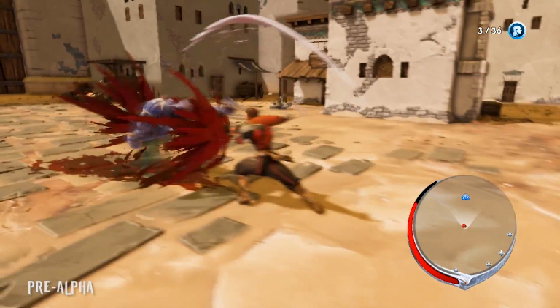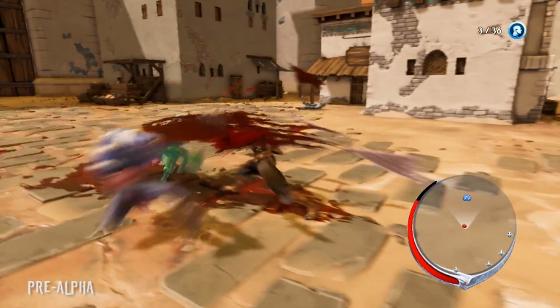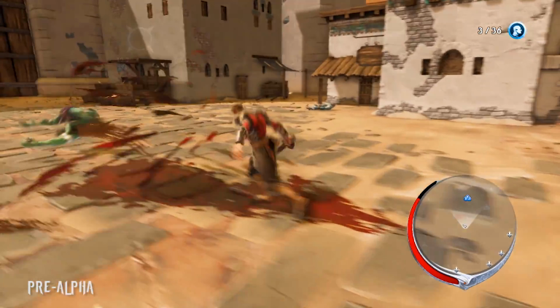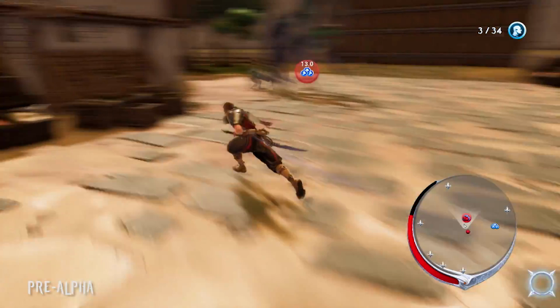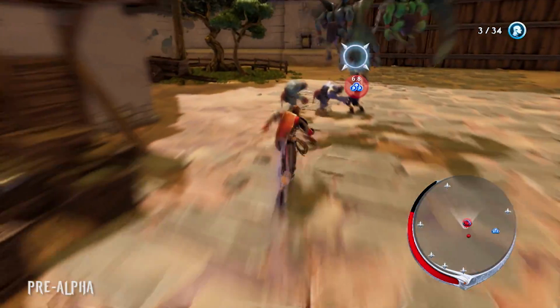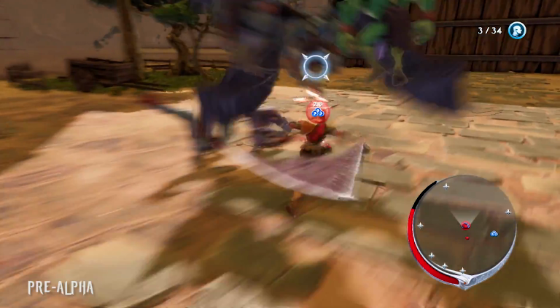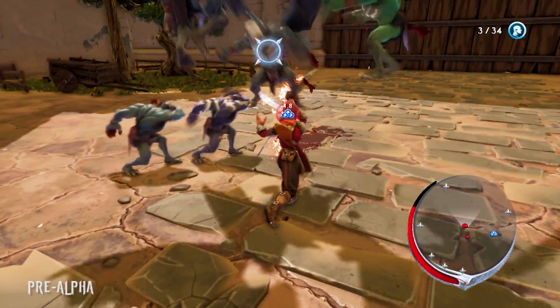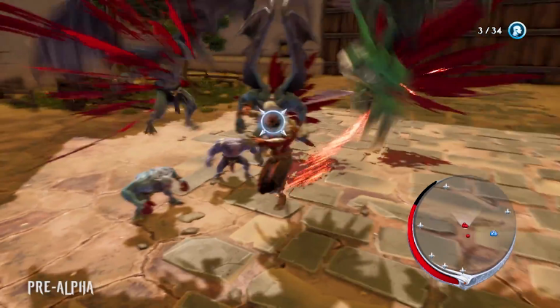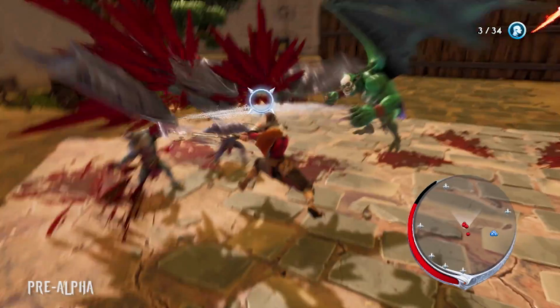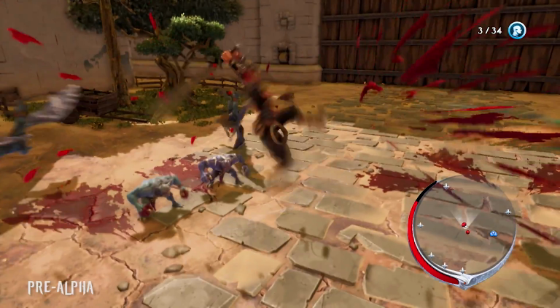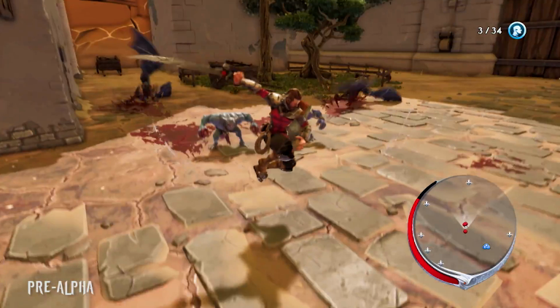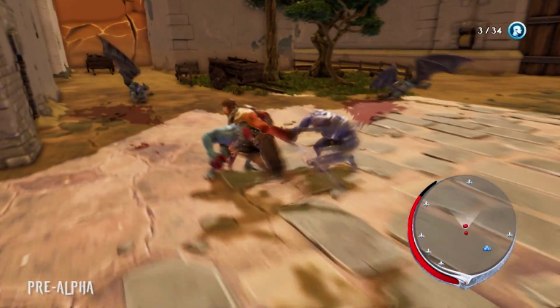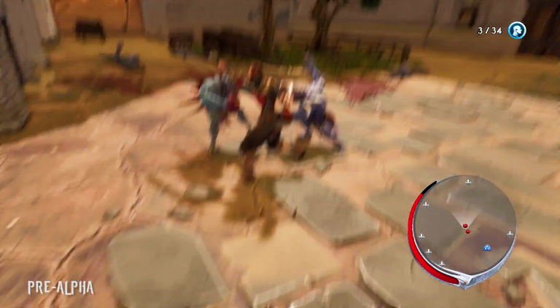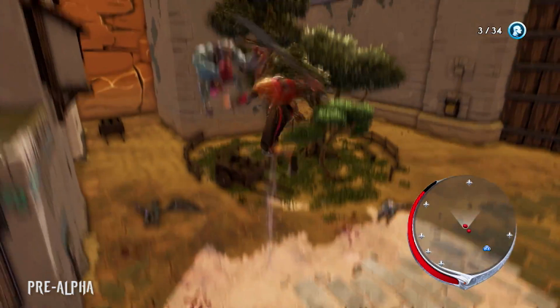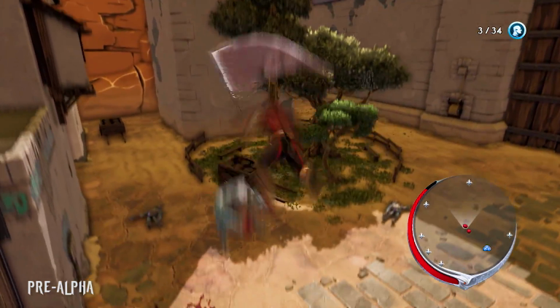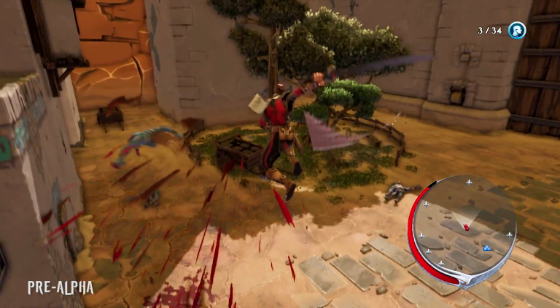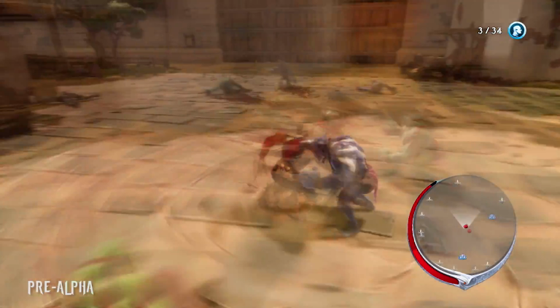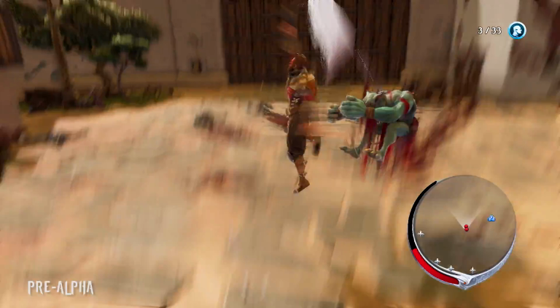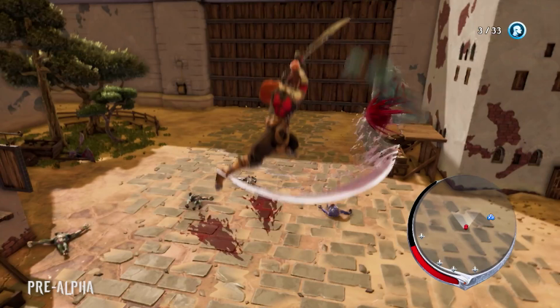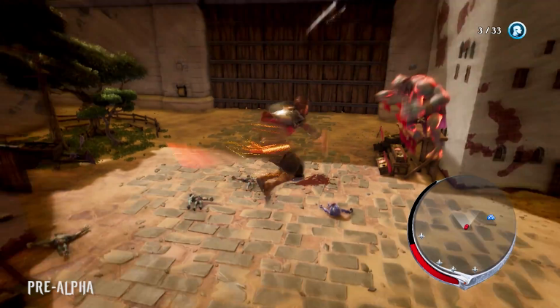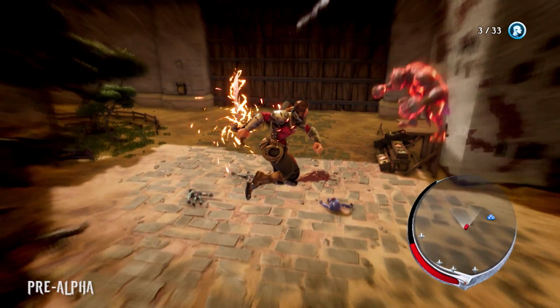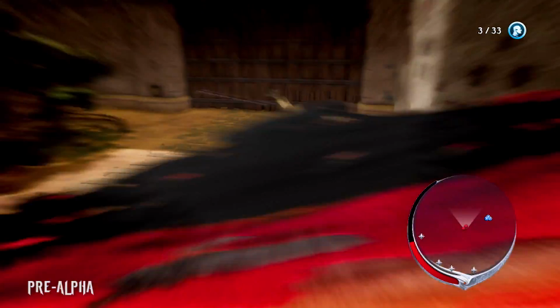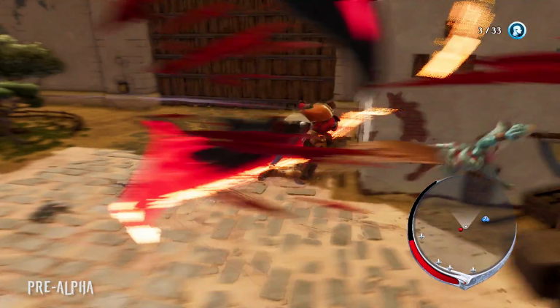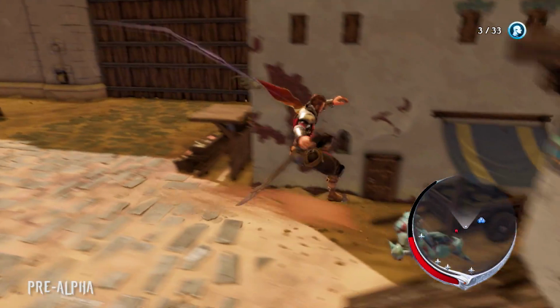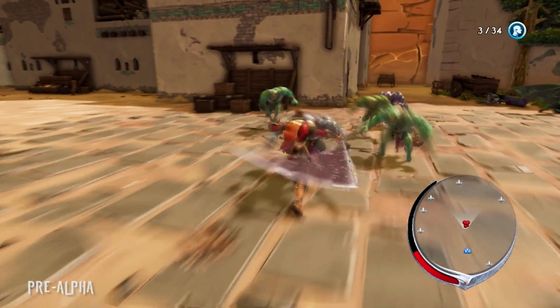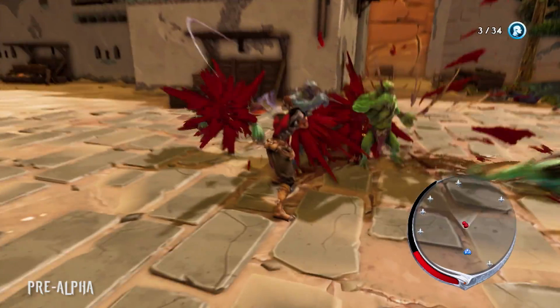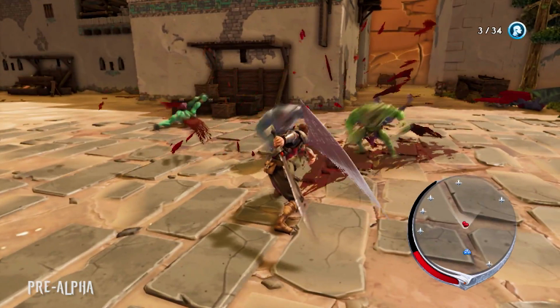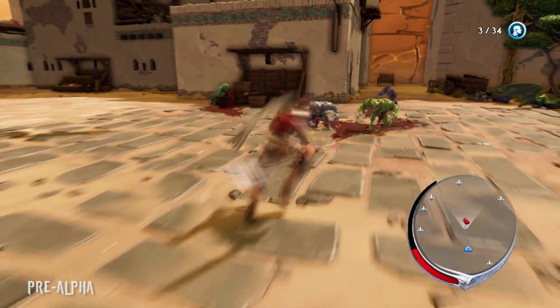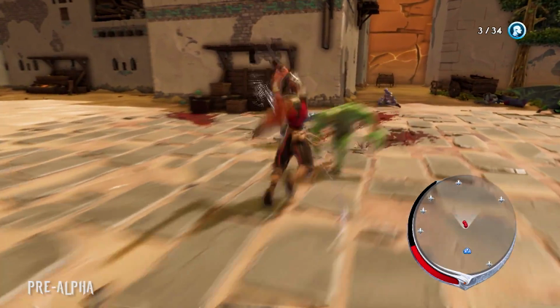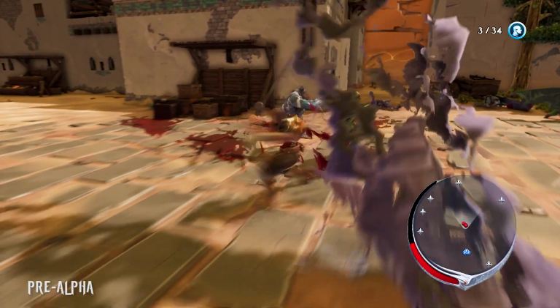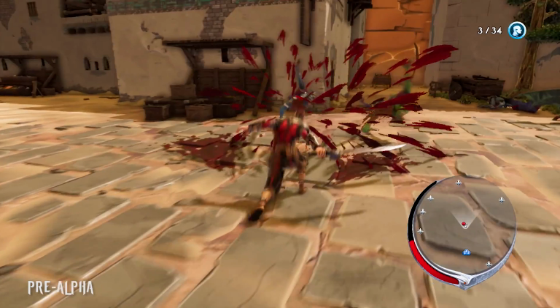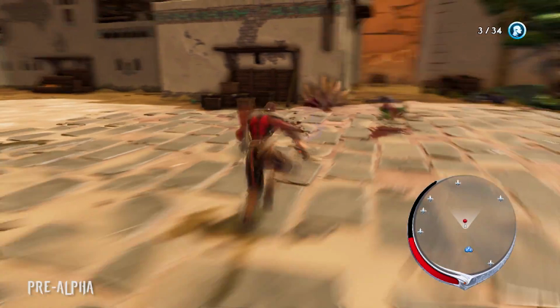In addition to his series of regular strikes, he can also execute powerful AoEs, launch enemies into the sky, slam them back down to the ground, cancel his attacks into rune strikes for massive damage, and cancel his attacks into dodges in order to evade his opponent's strikes.